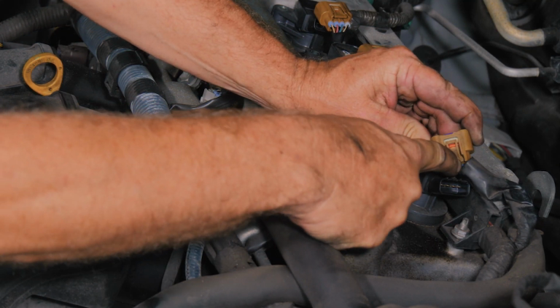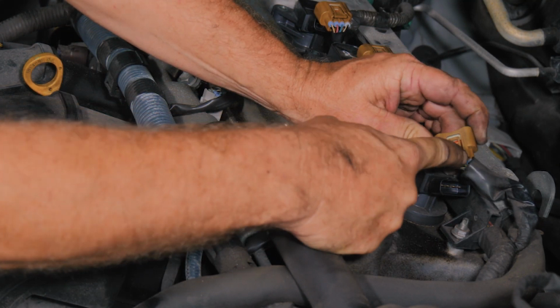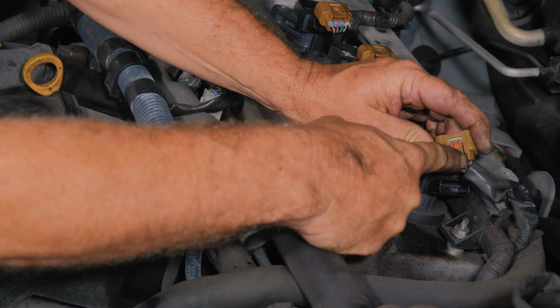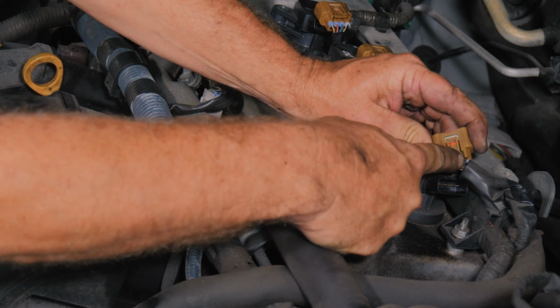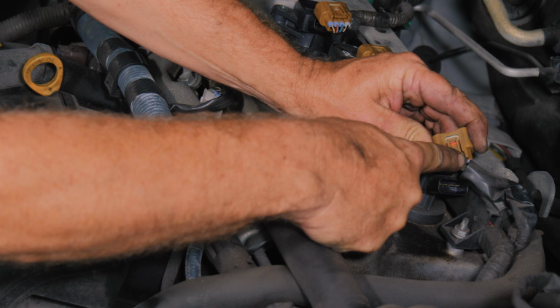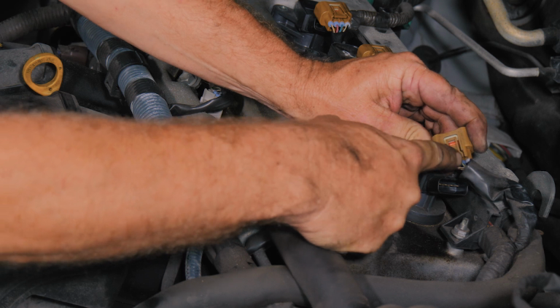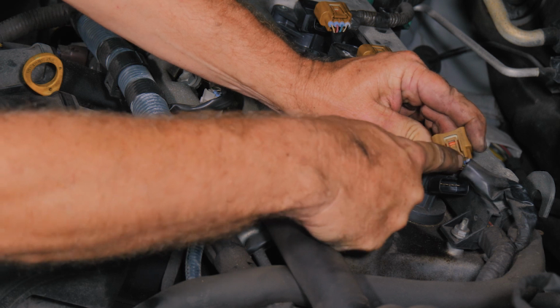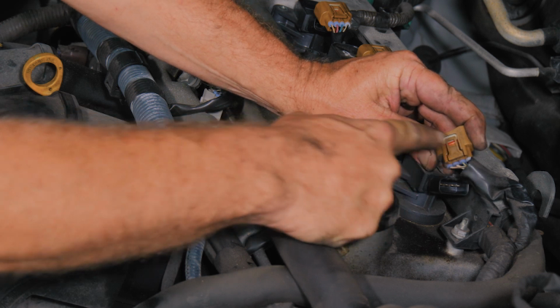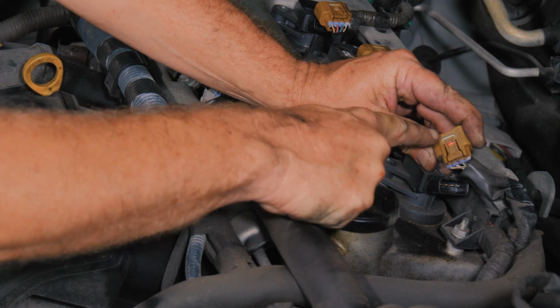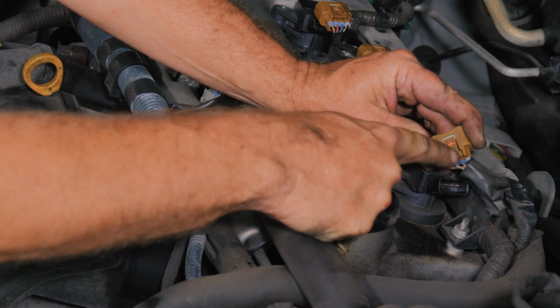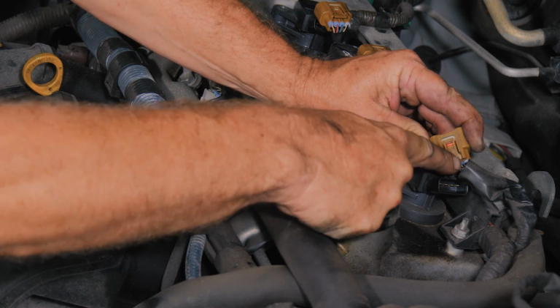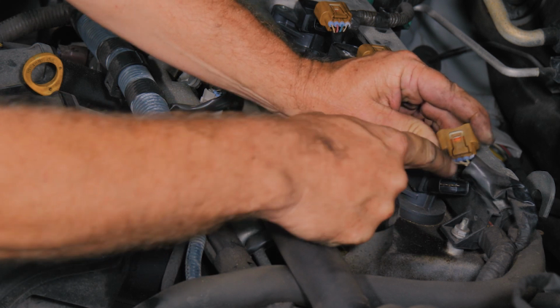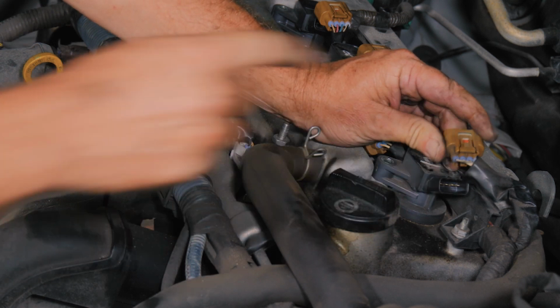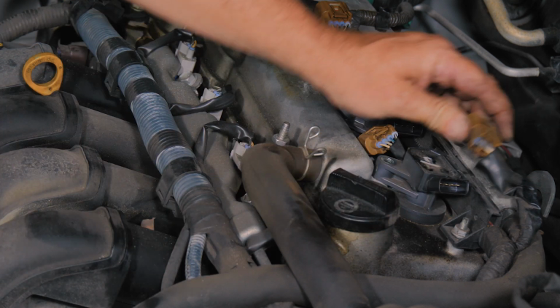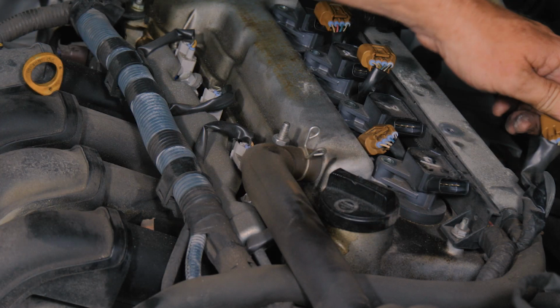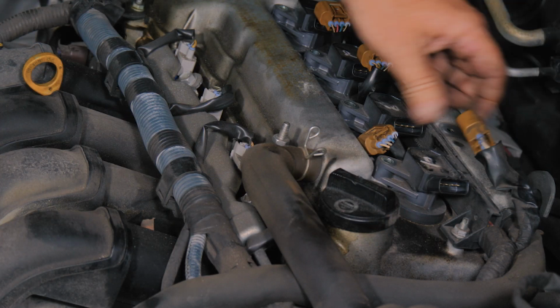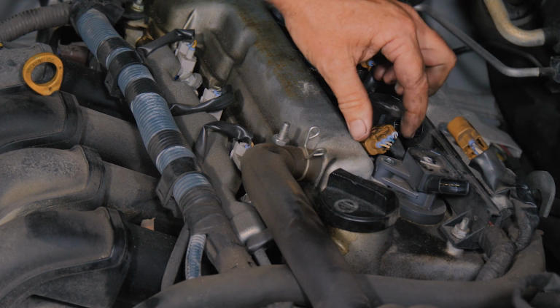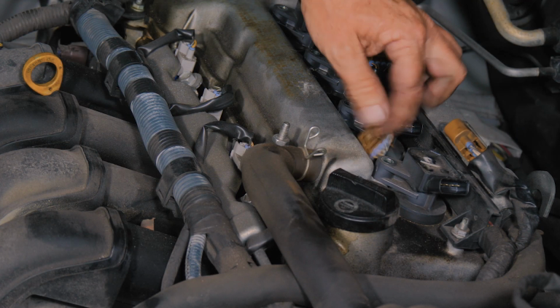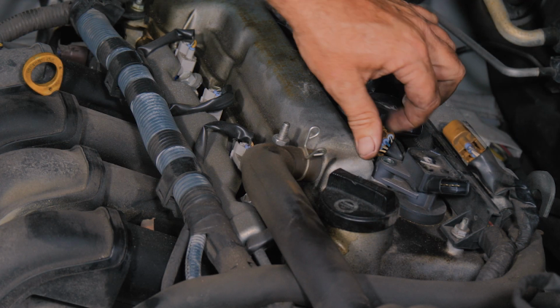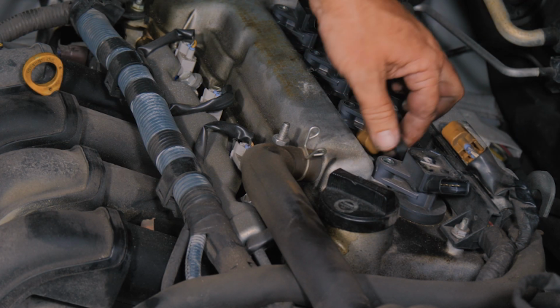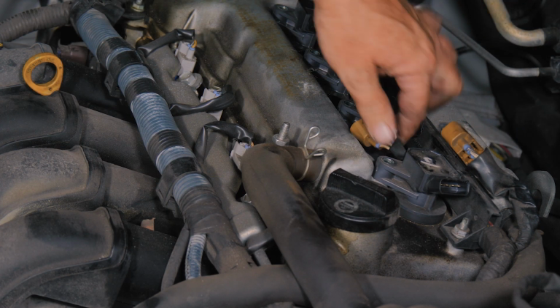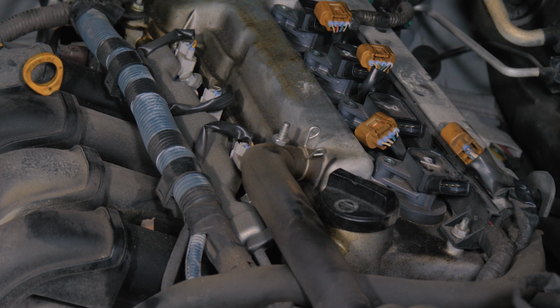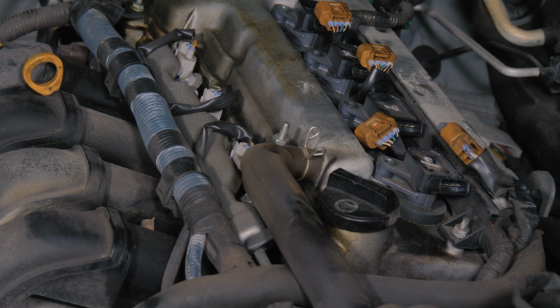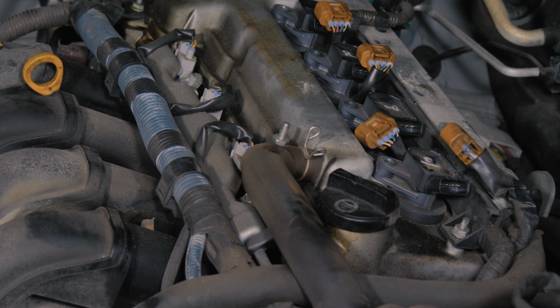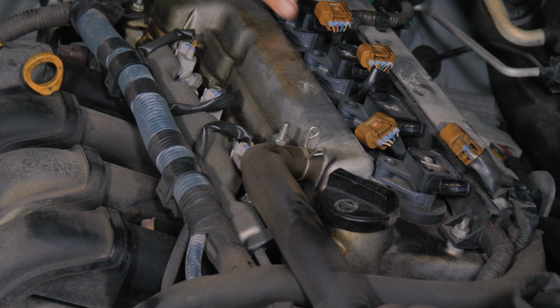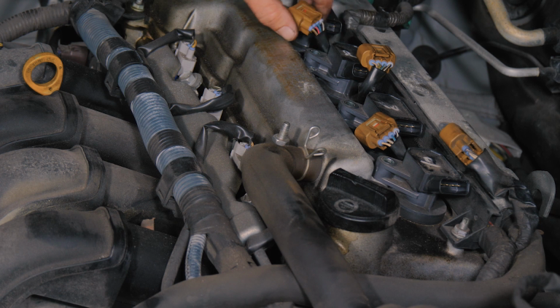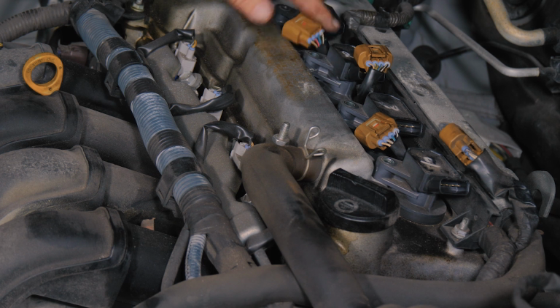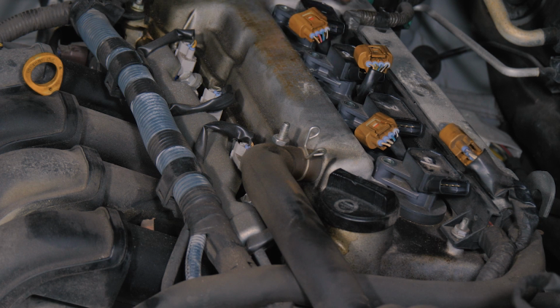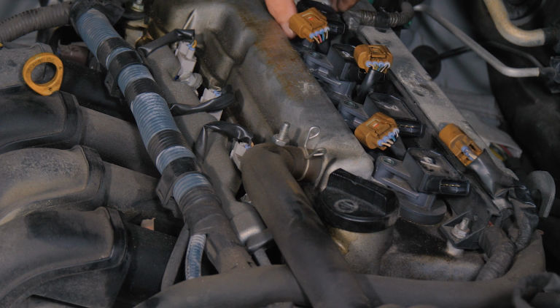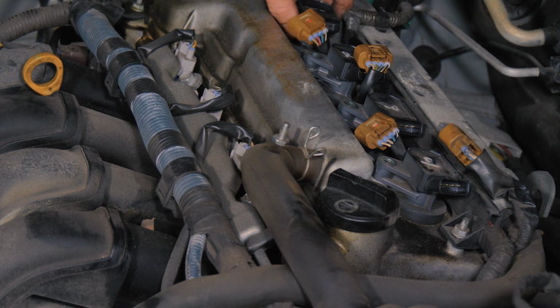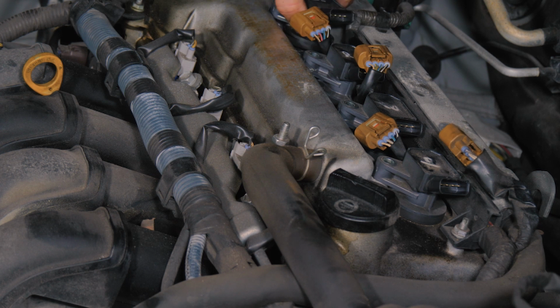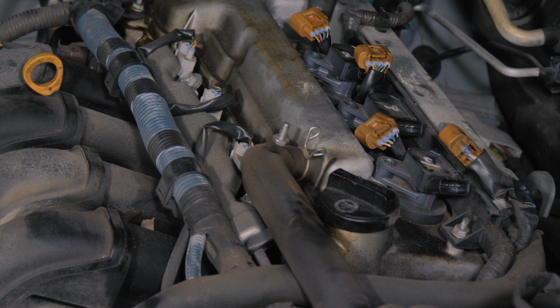Just in case you didn't know, what I'm doing is pushing down this tab here to release the lock down. So now we have them — we'll go ahead and pull our coil packs off.